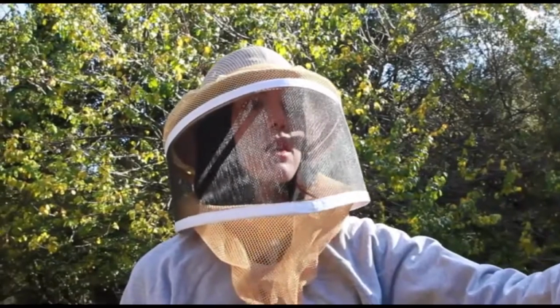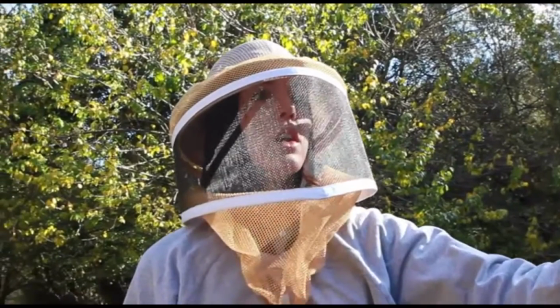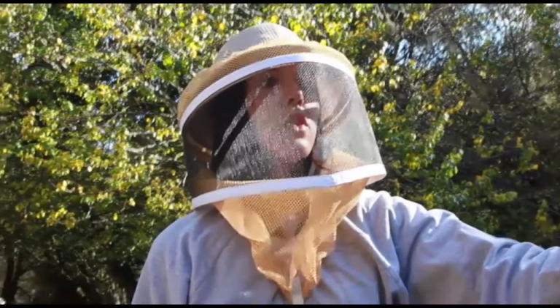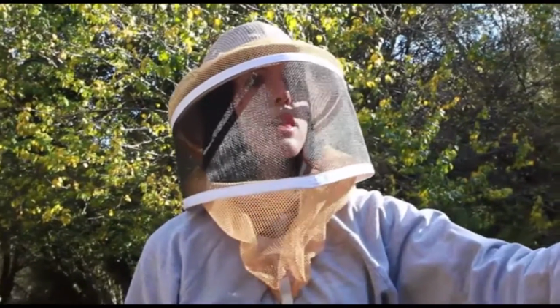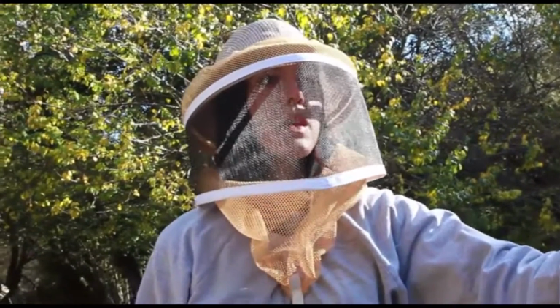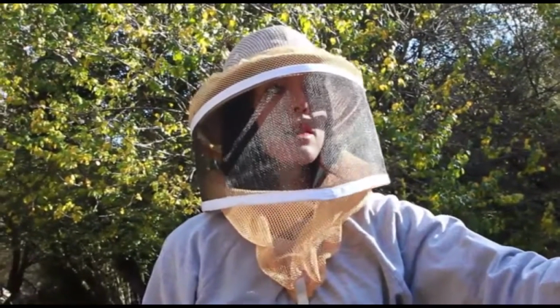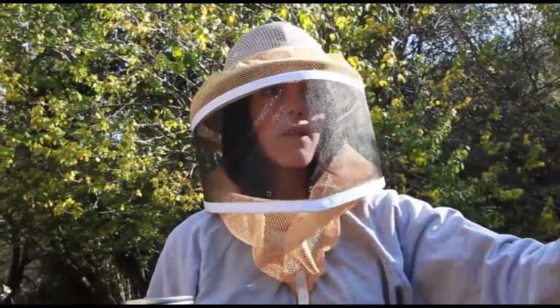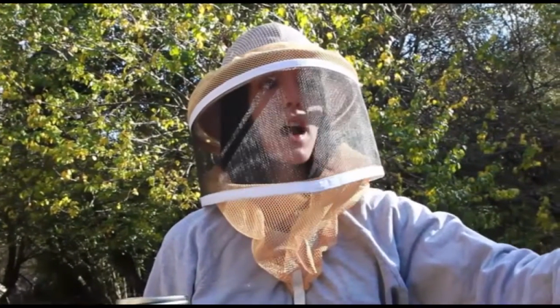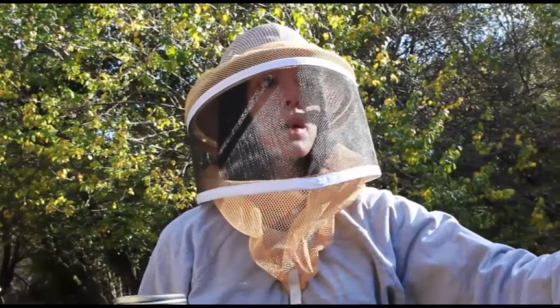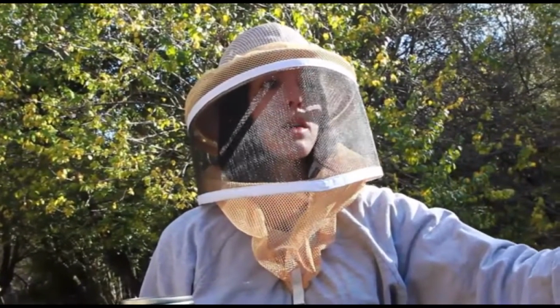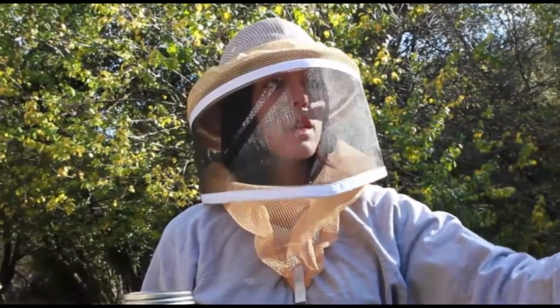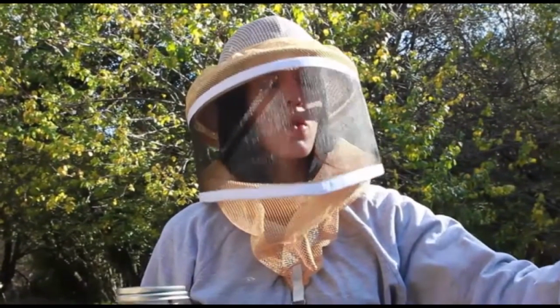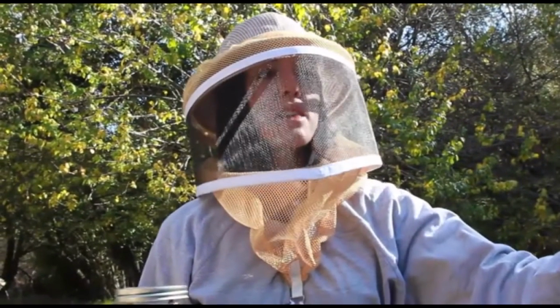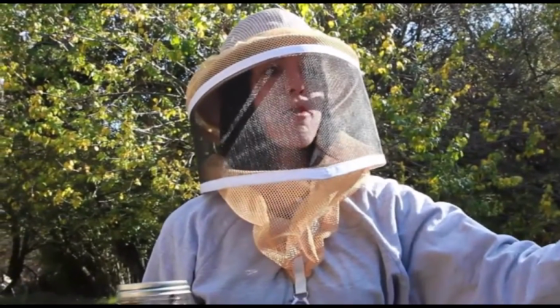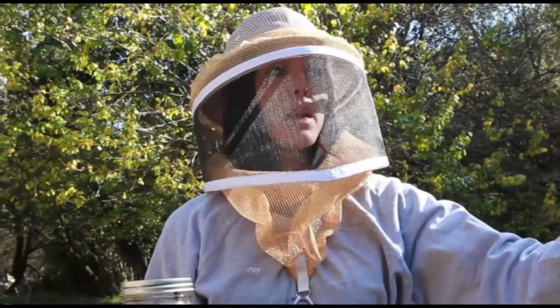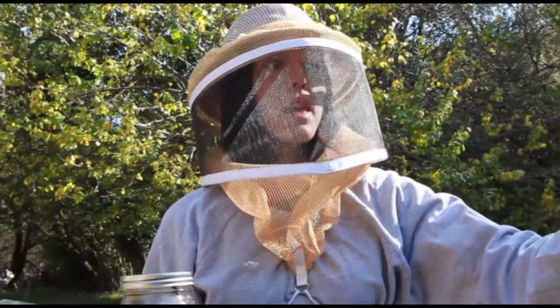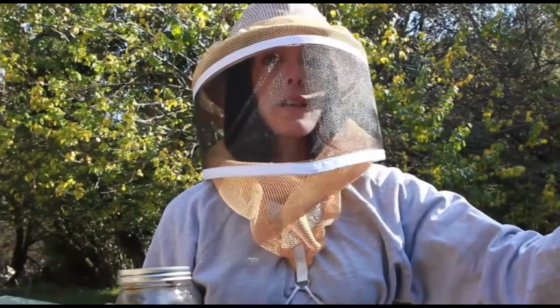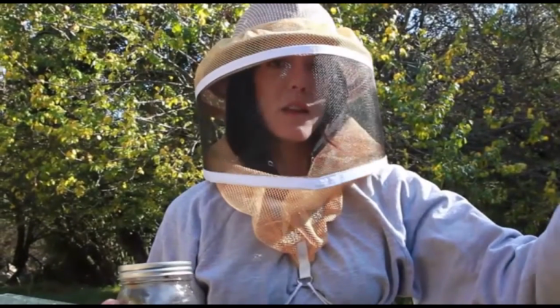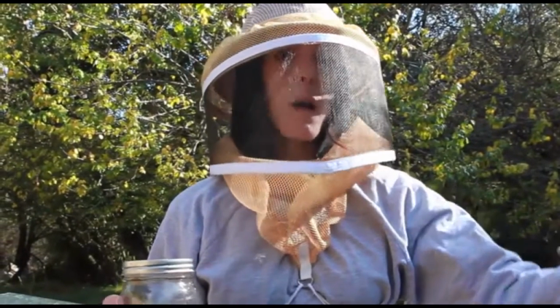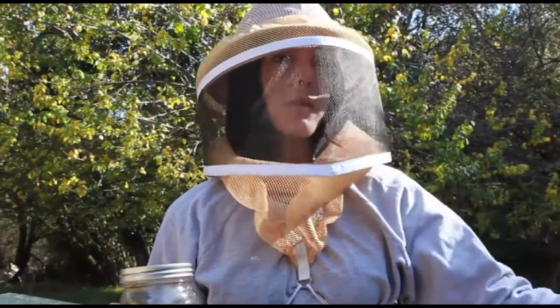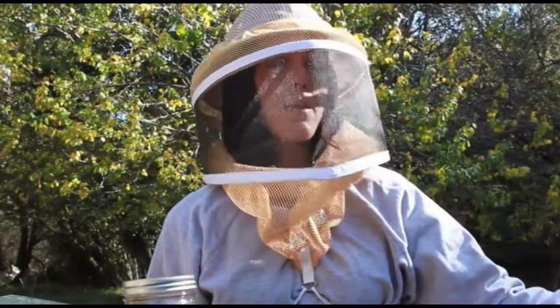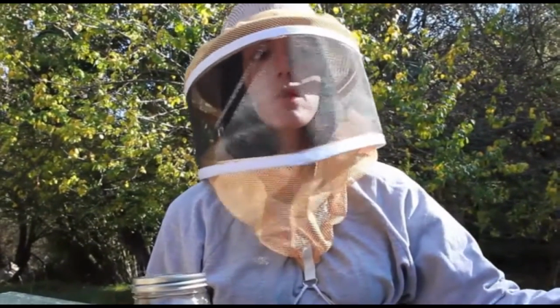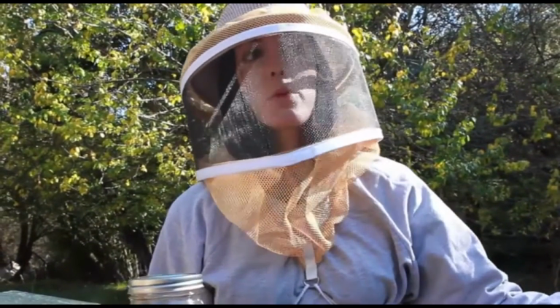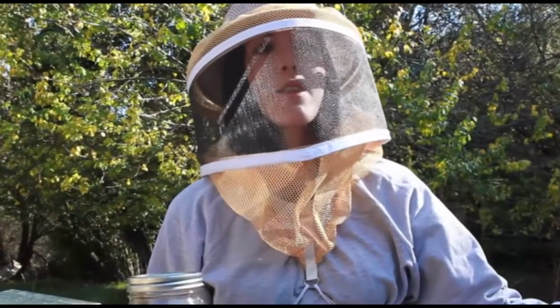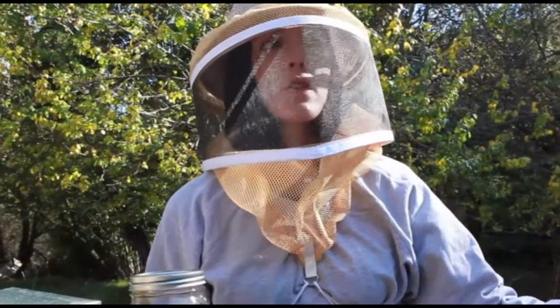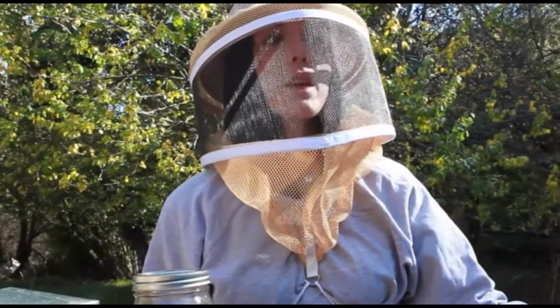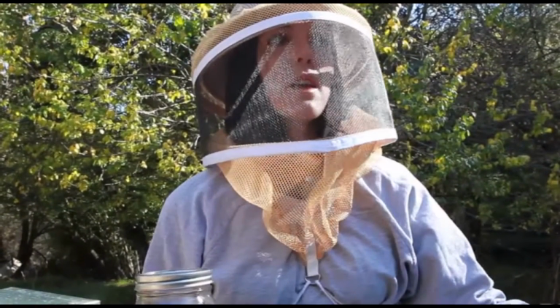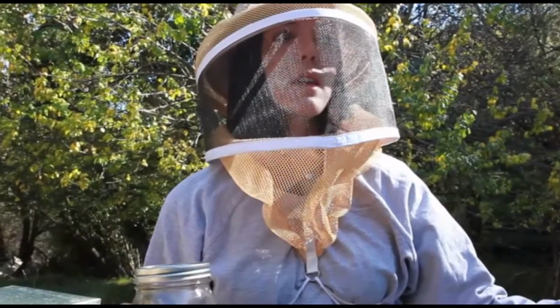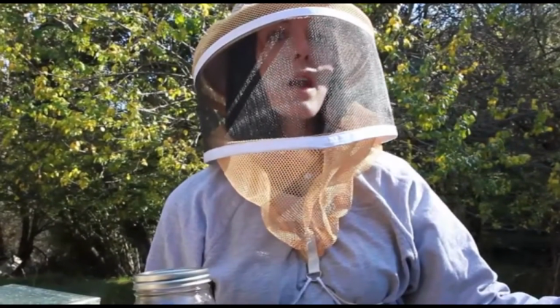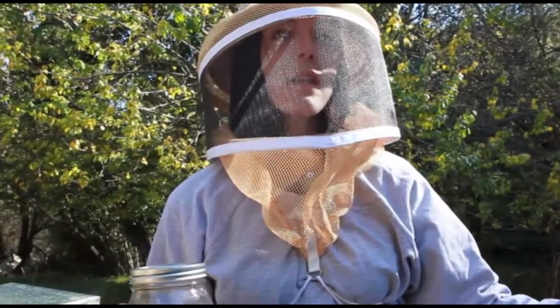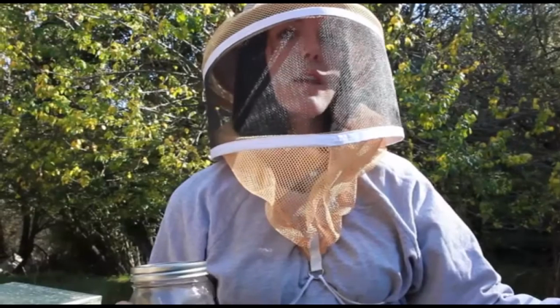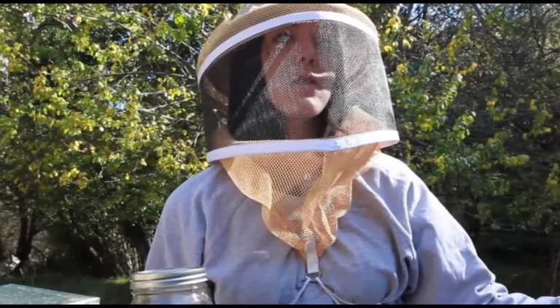The bees in the hive on top are the queenless hive, but they smell the pheromones of the queen in the one underneath and get used to it.